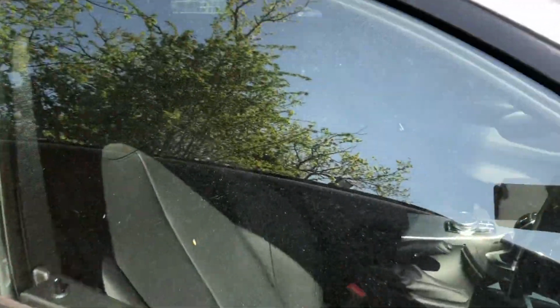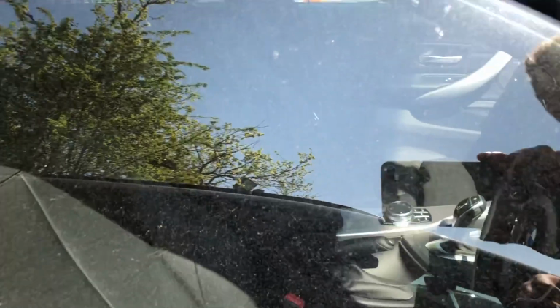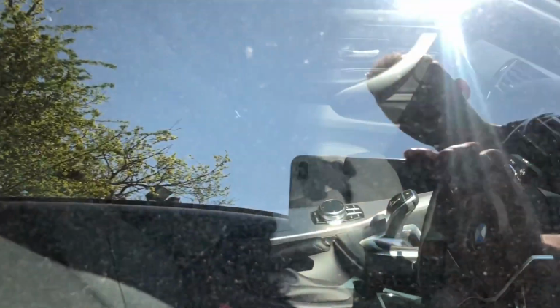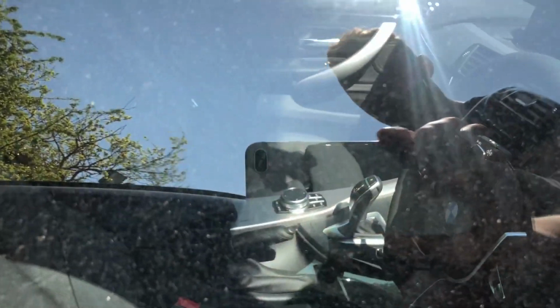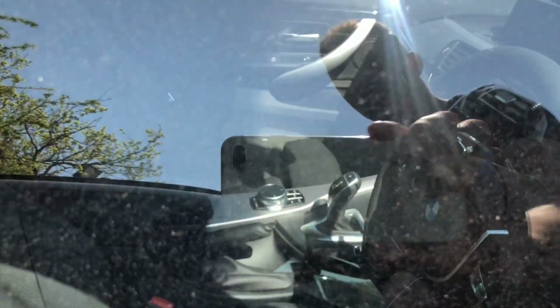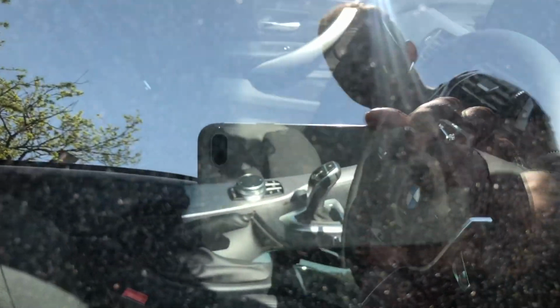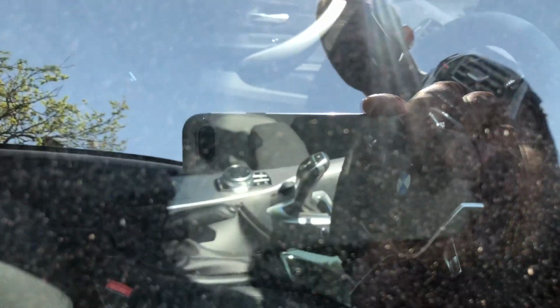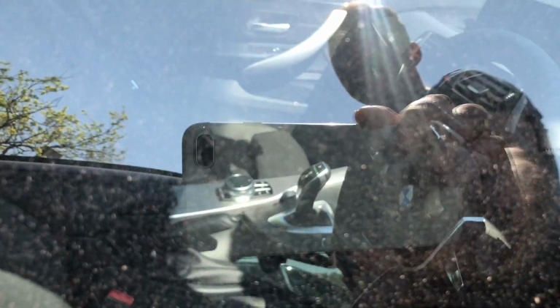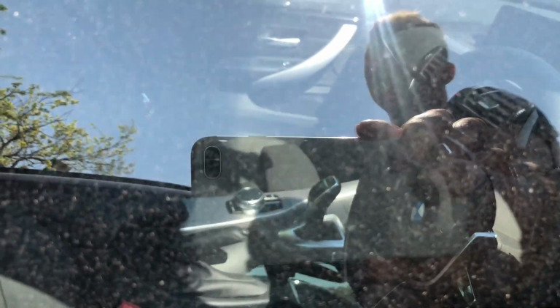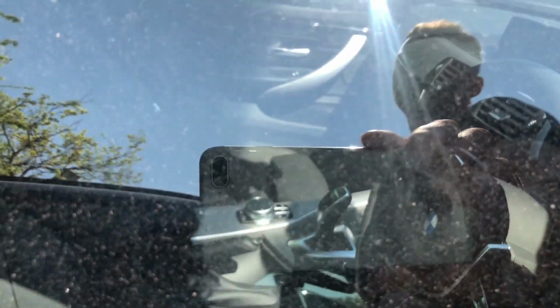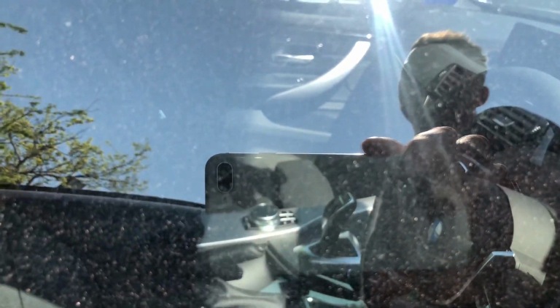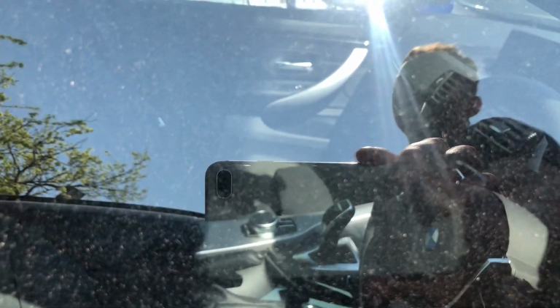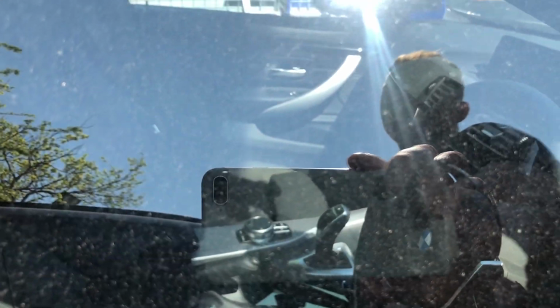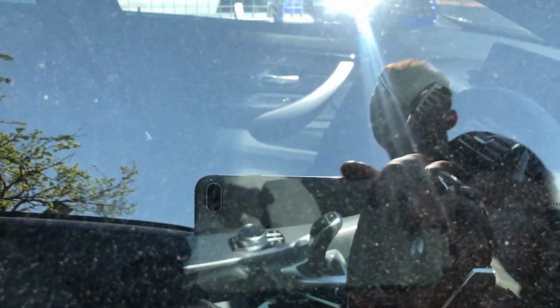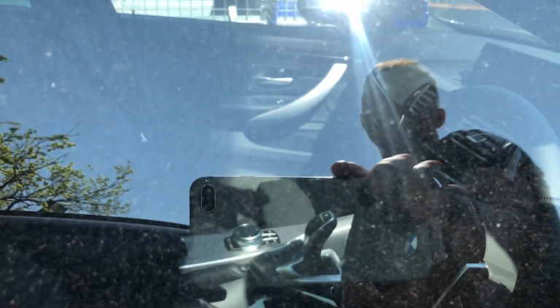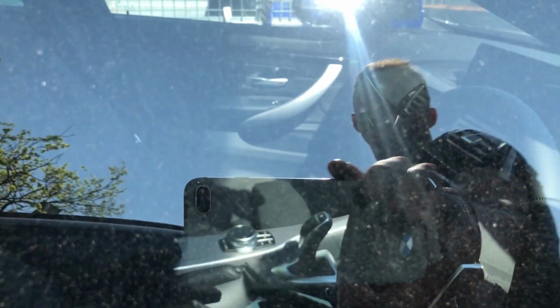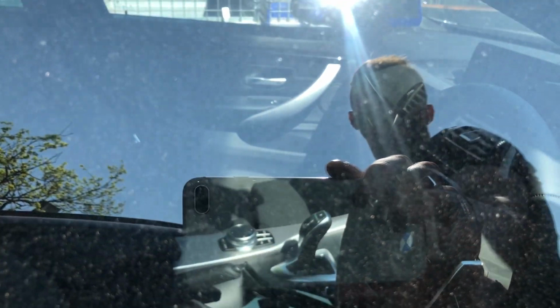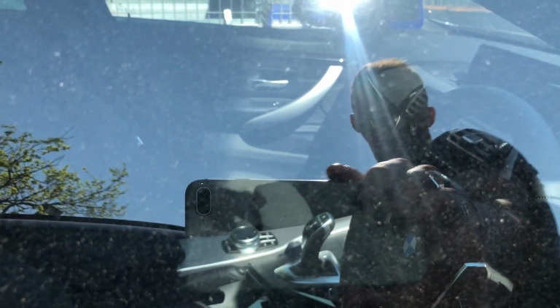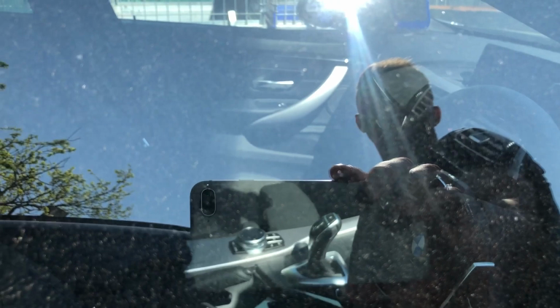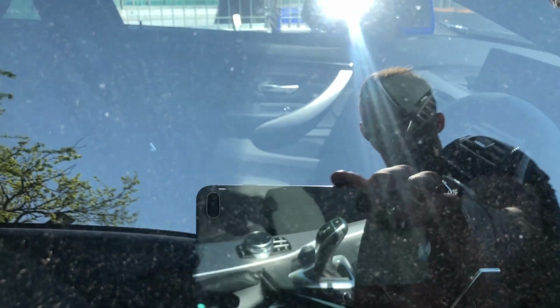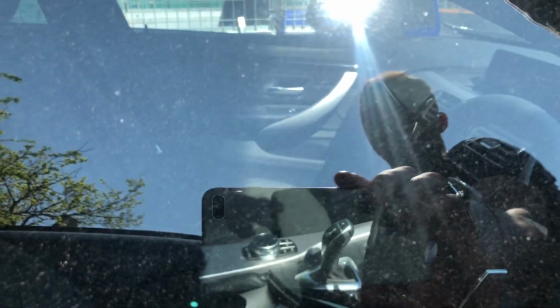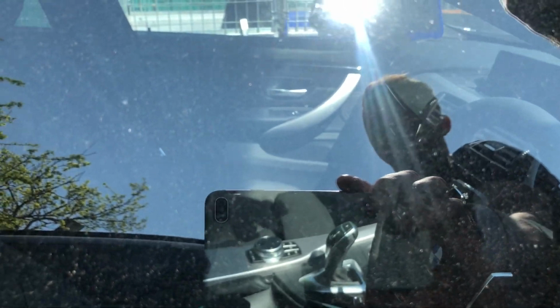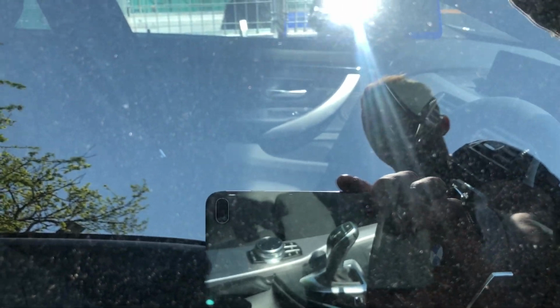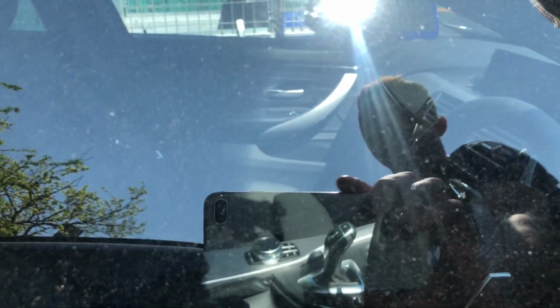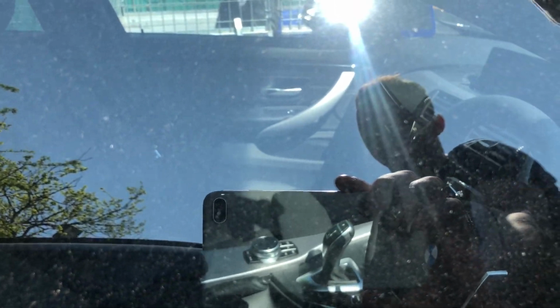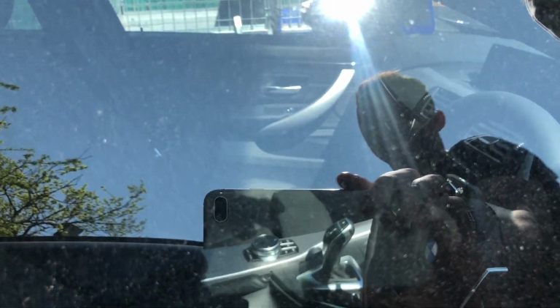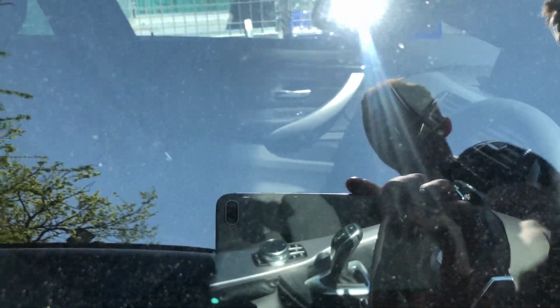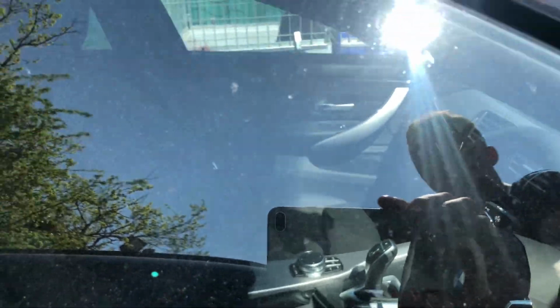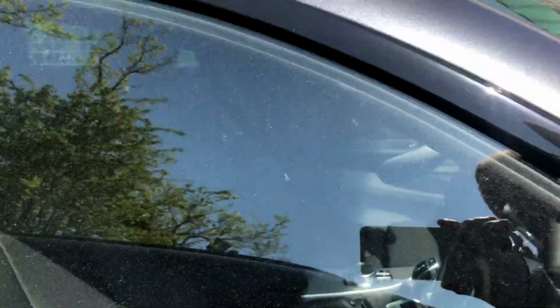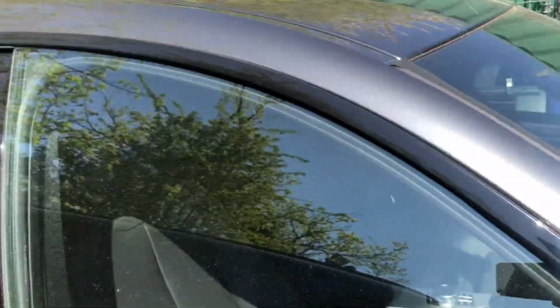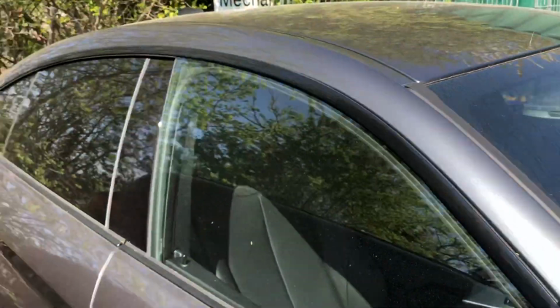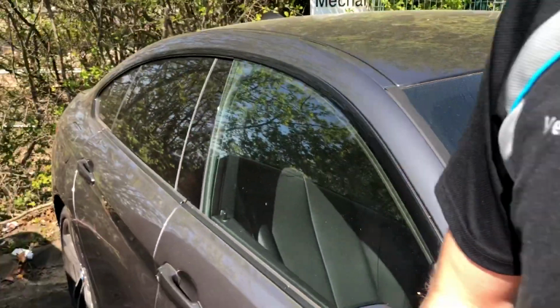So it's leather interior, automatic, paddle shifts, lots of little extras, navigation with real-time traffic — beautiful car.